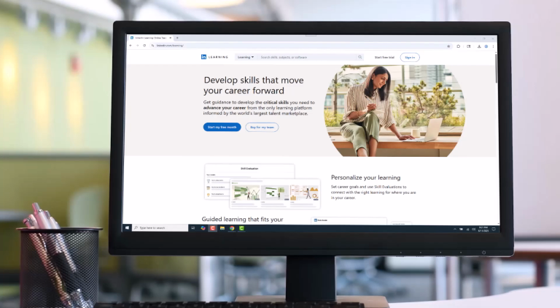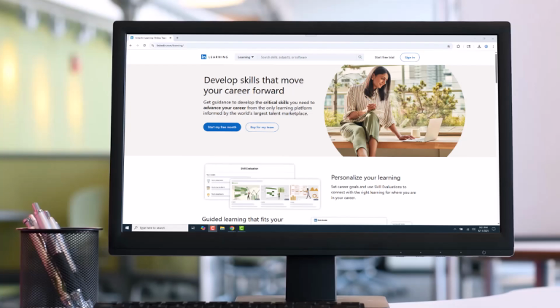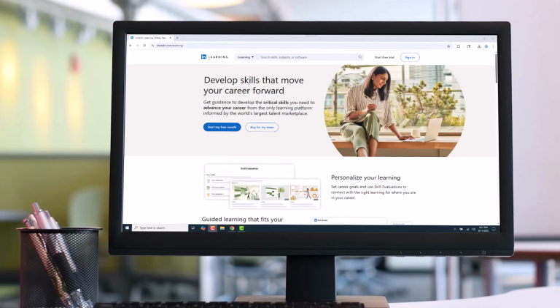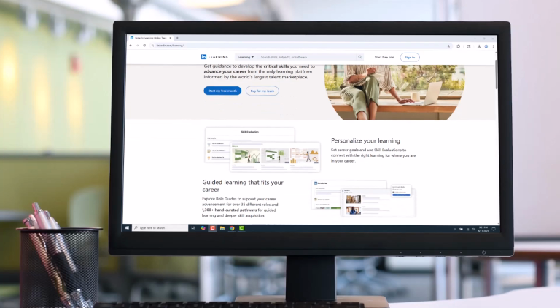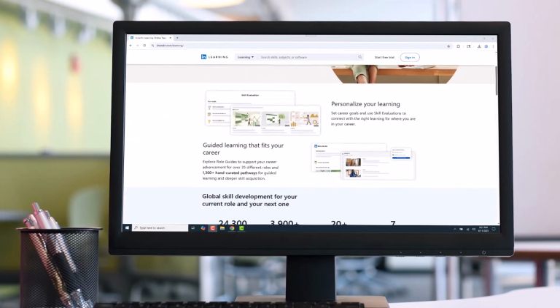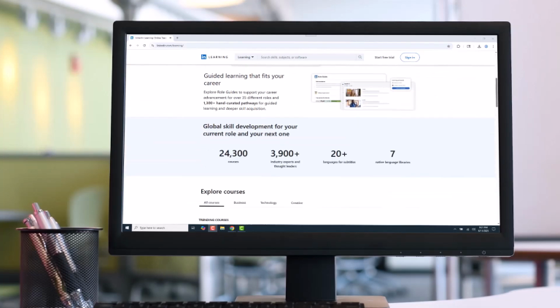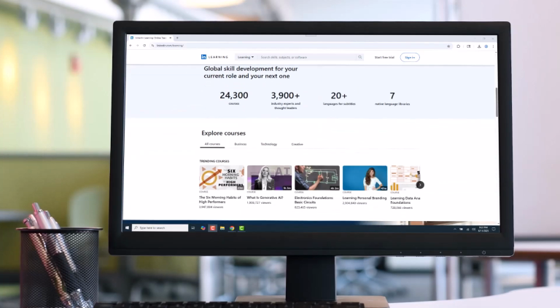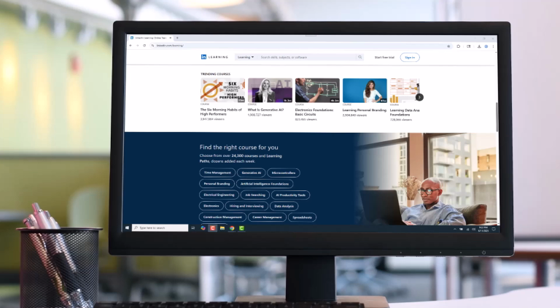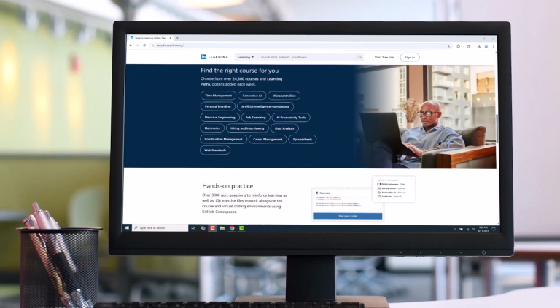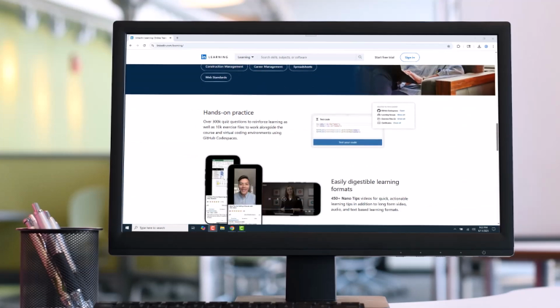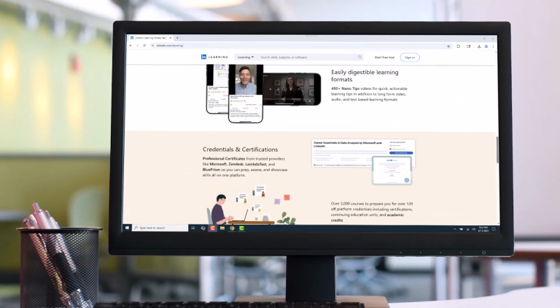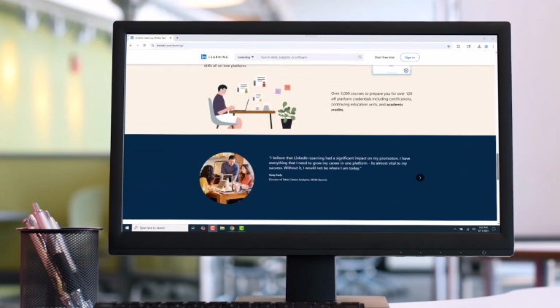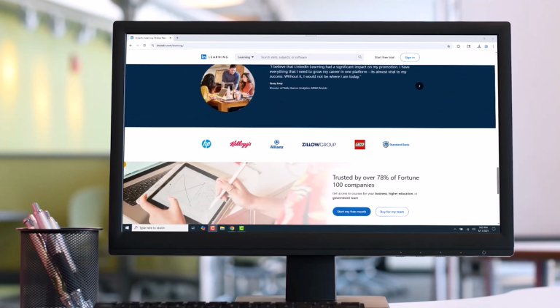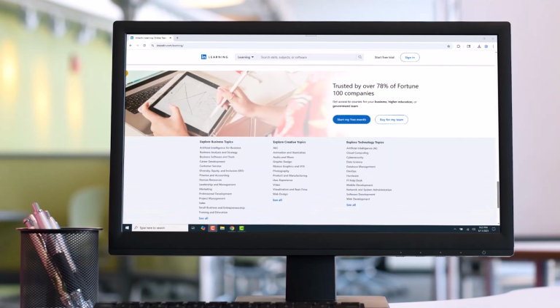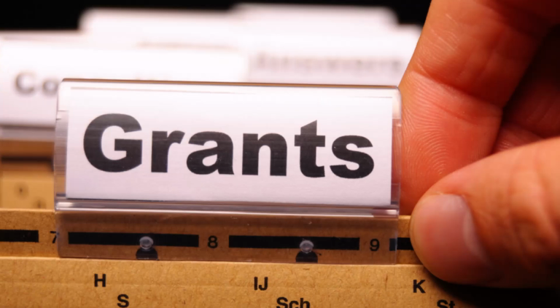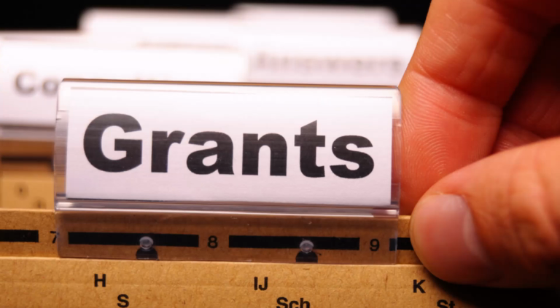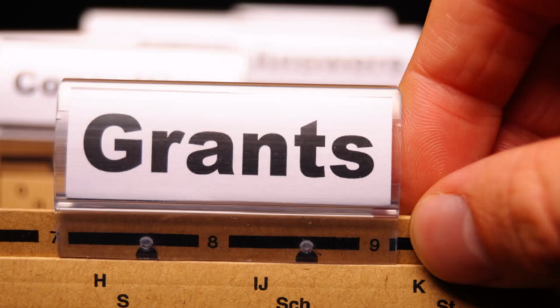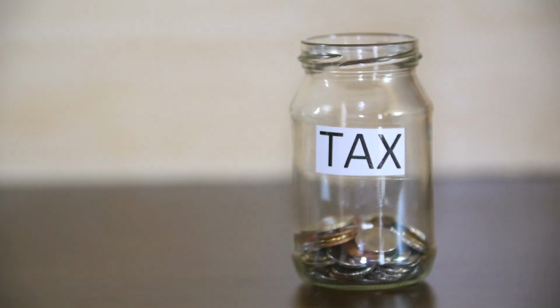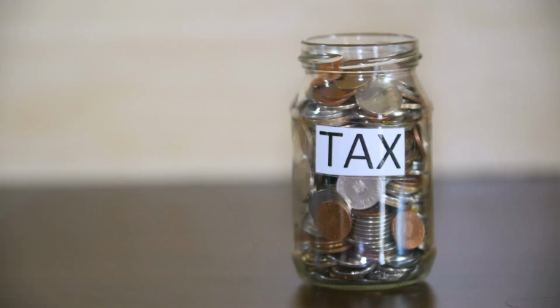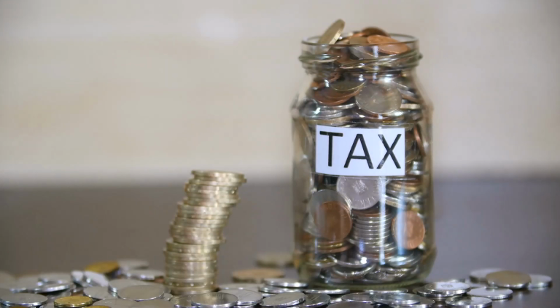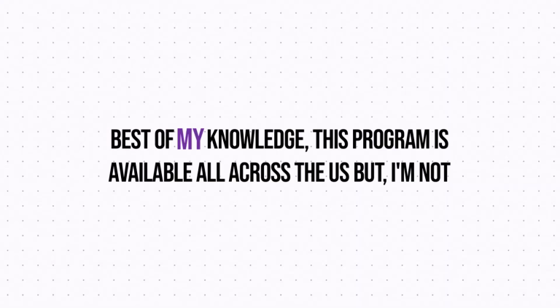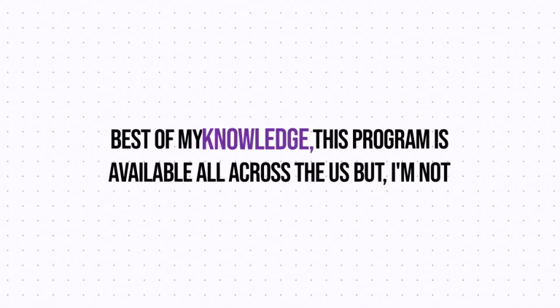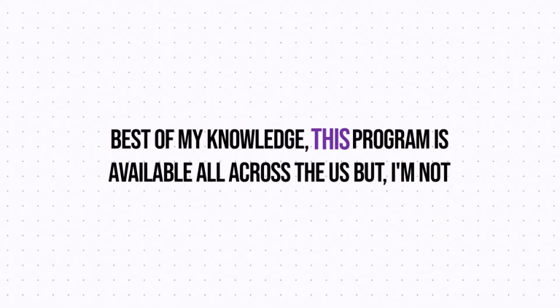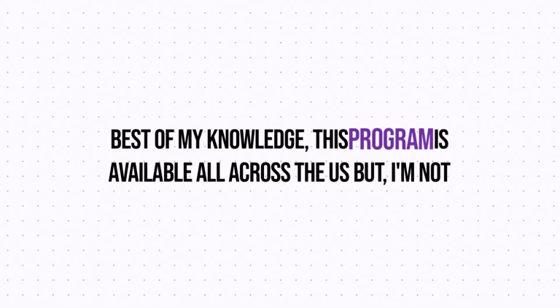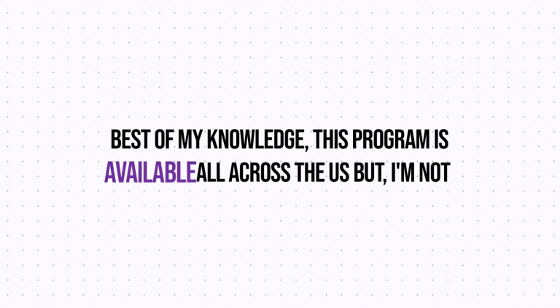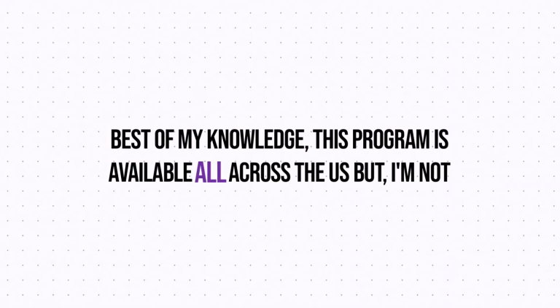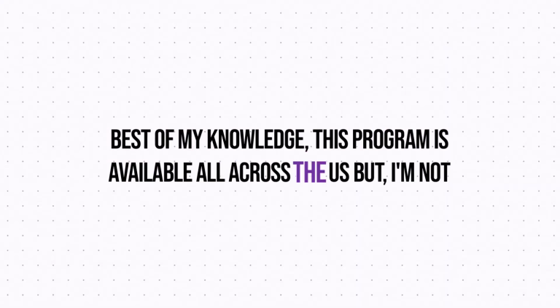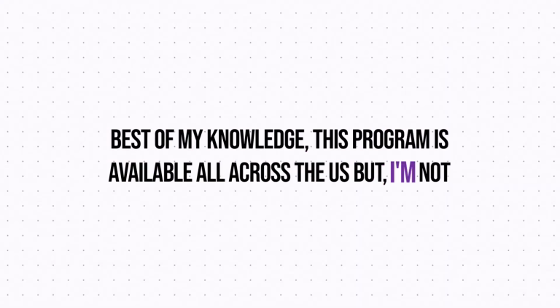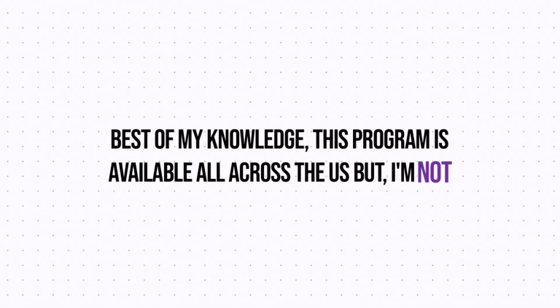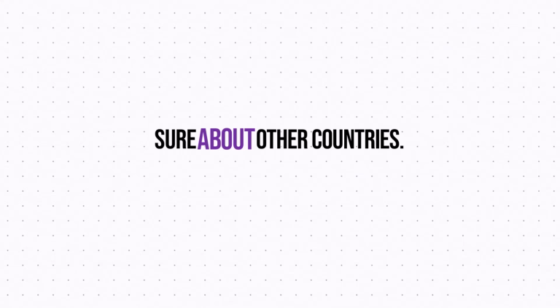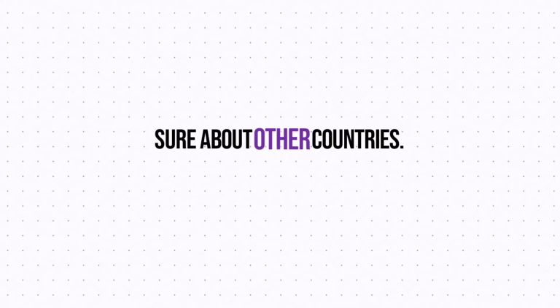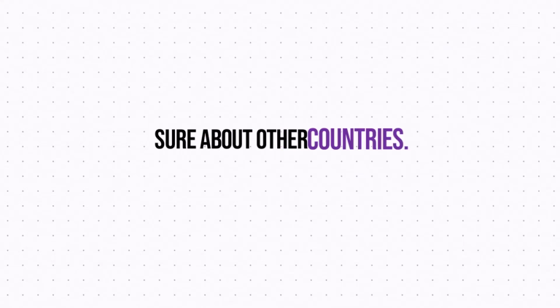Now, you might be wondering how all this is possible. This program is usually funded by either your library system, government grants, or even taxes. To the best of my knowledge, this program is available all across the US, but I'm not sure about other countries.